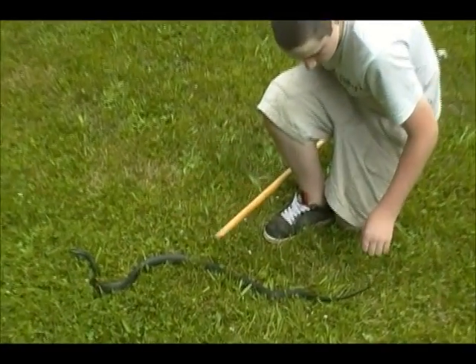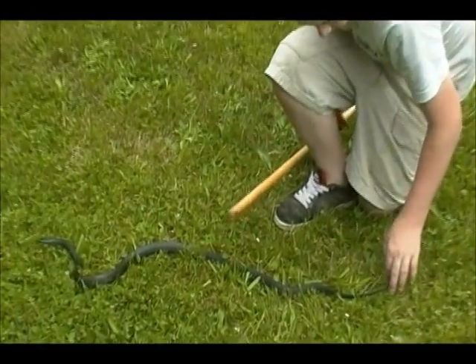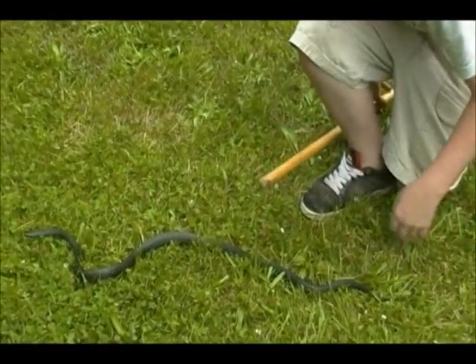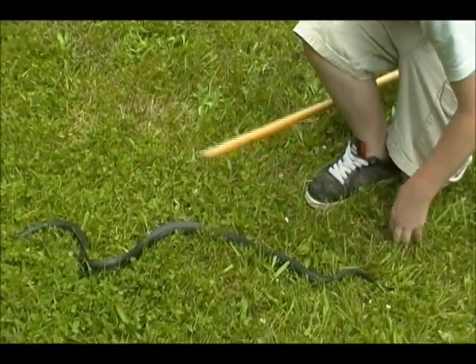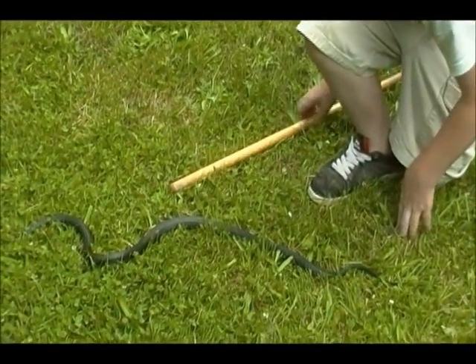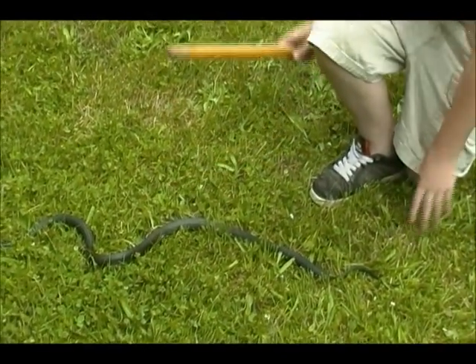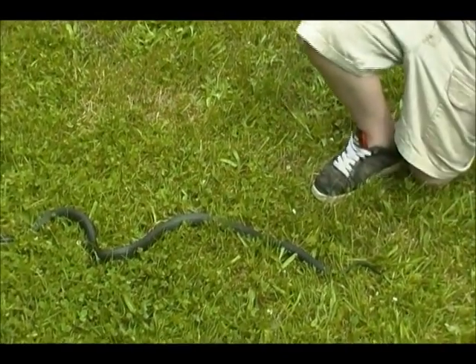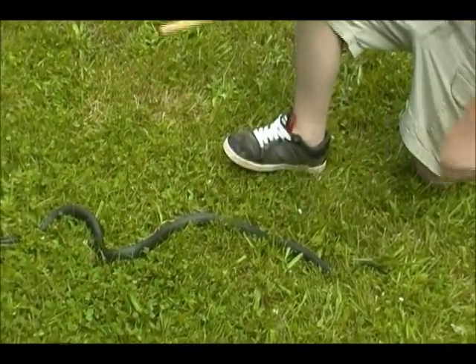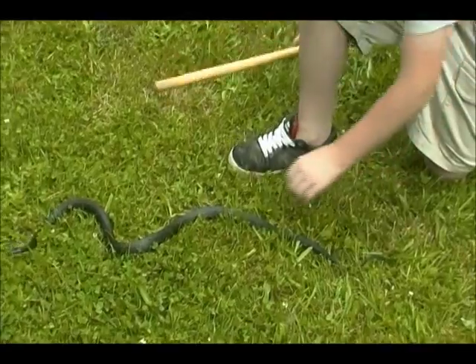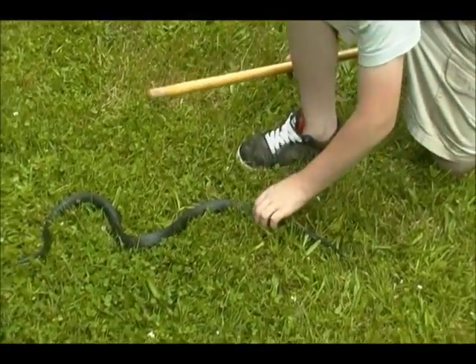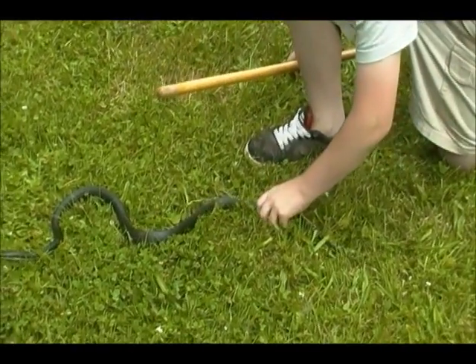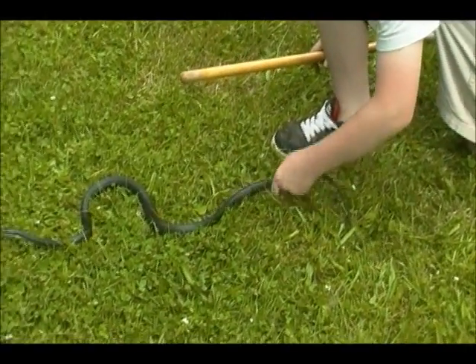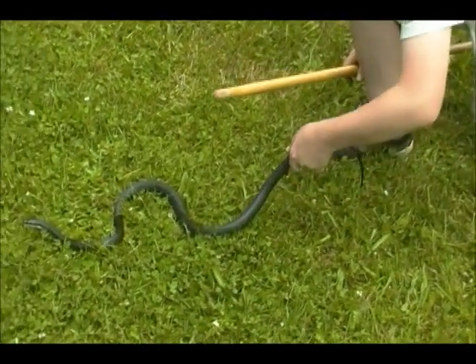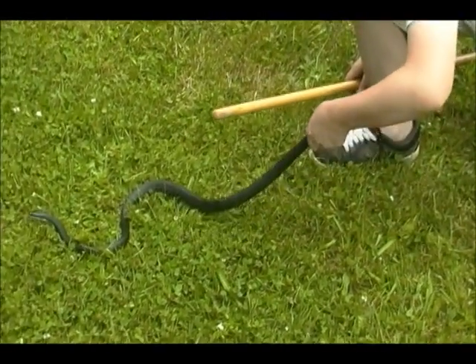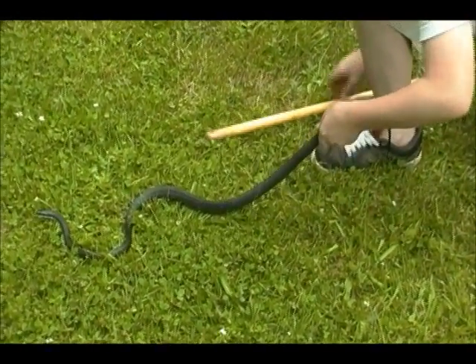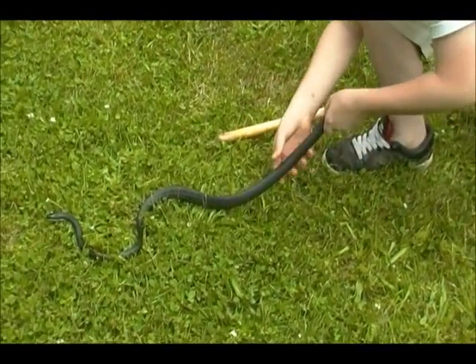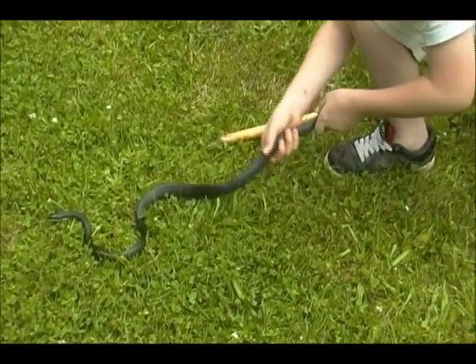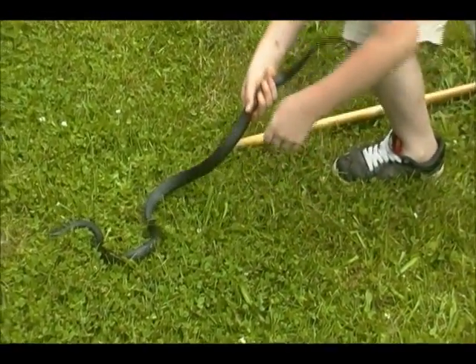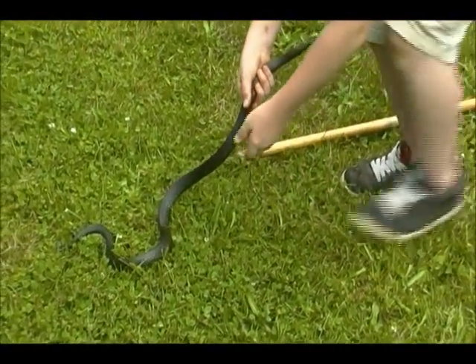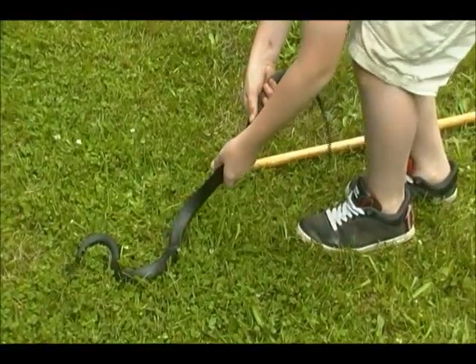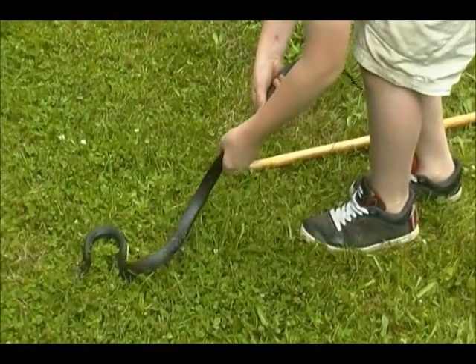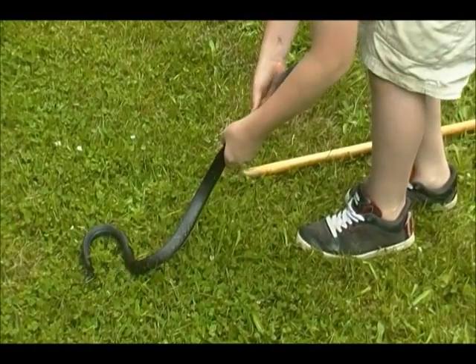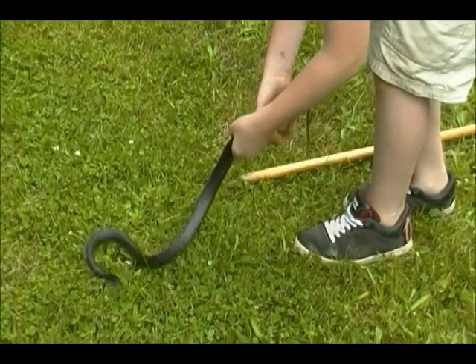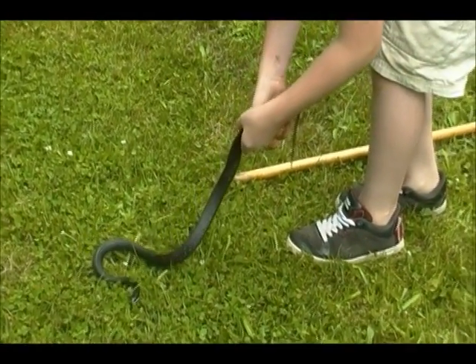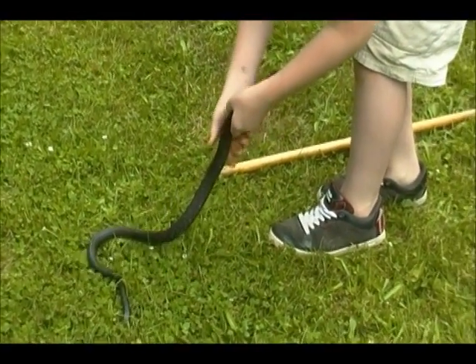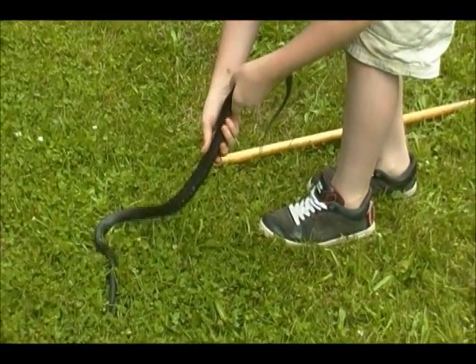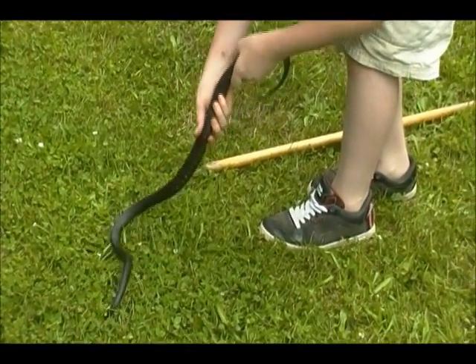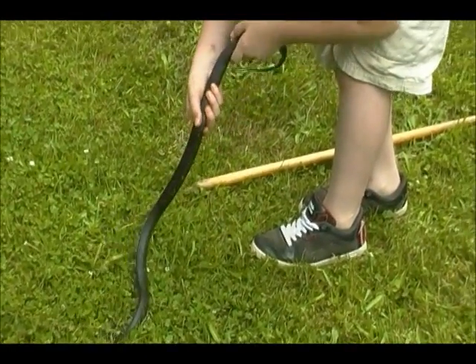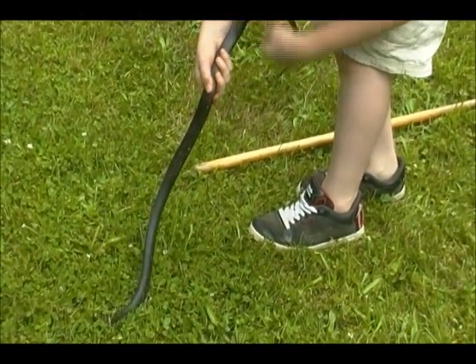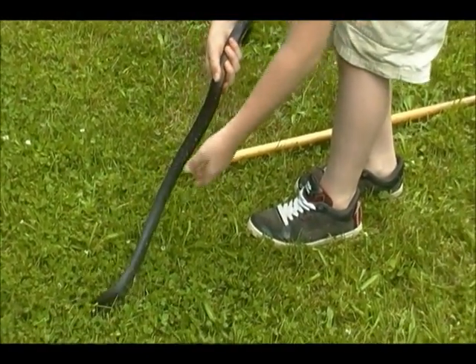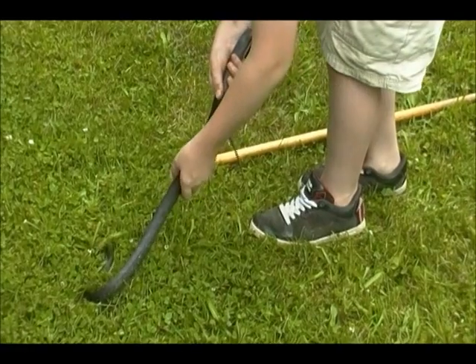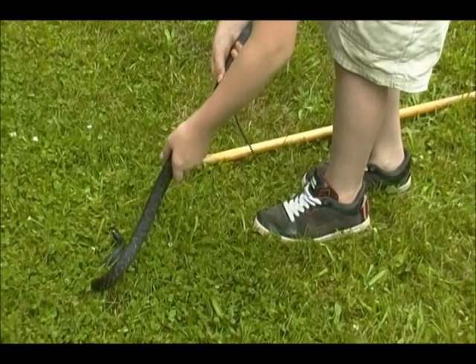Over in the tree there's another black snake — I'll try to get it on video. When you see how high up it is, you can tell they're pretty good climbers.